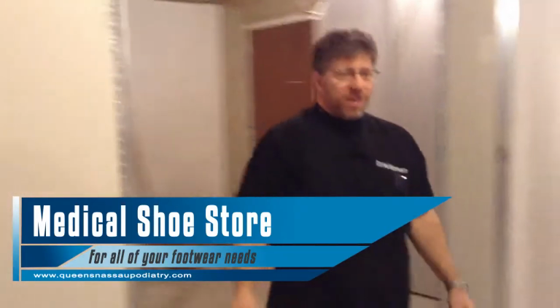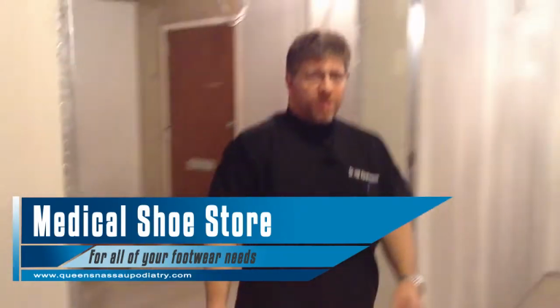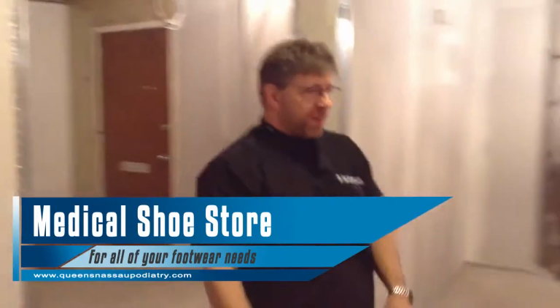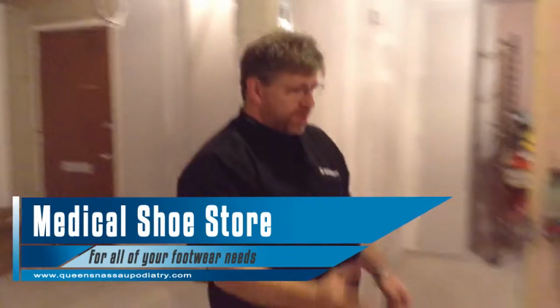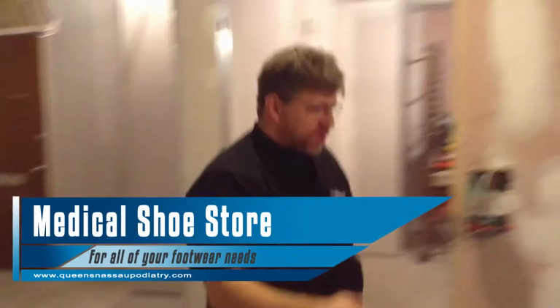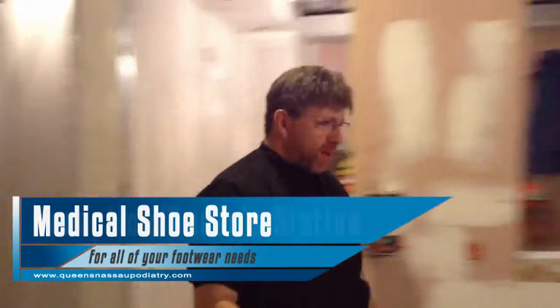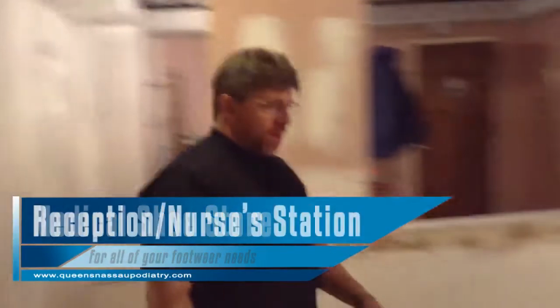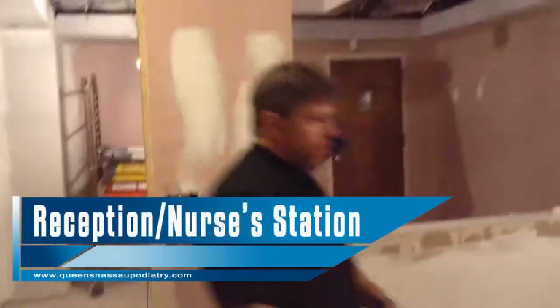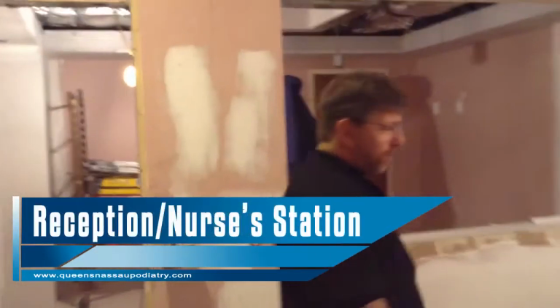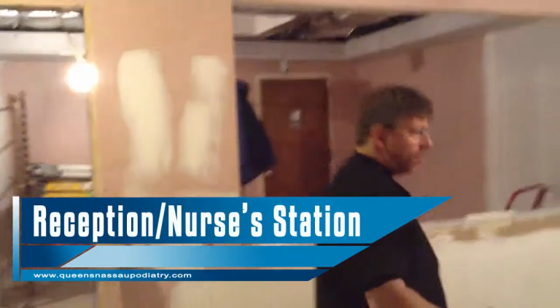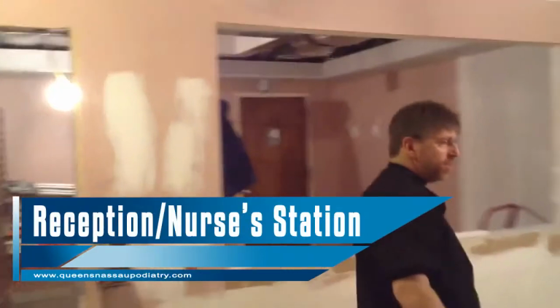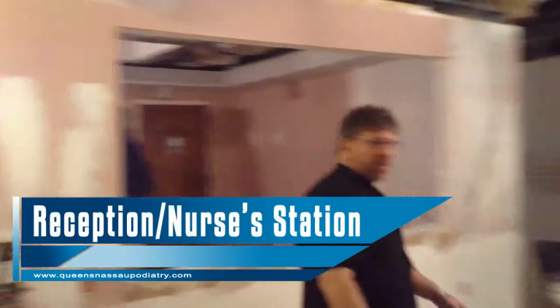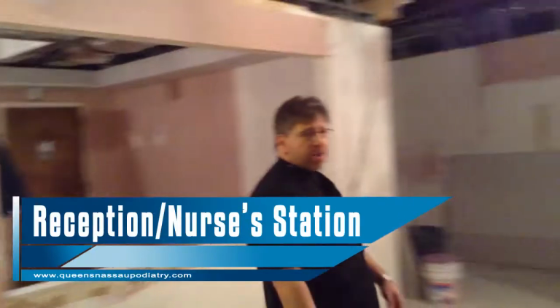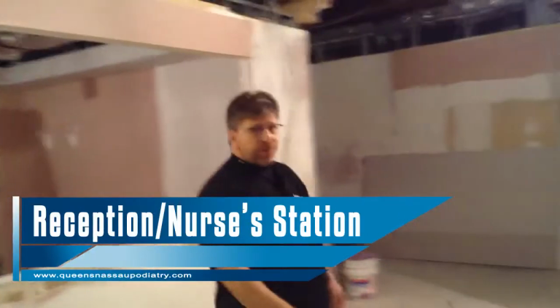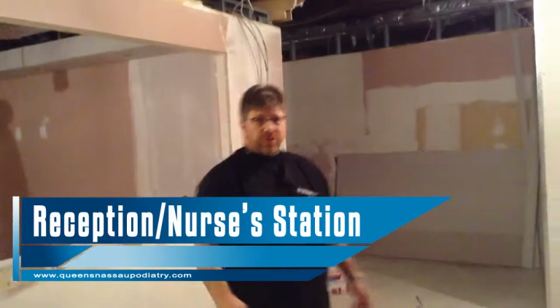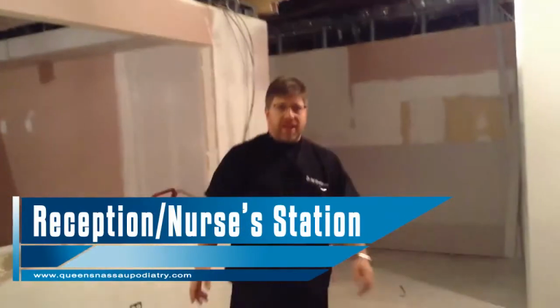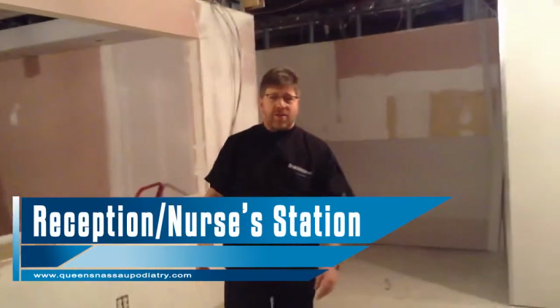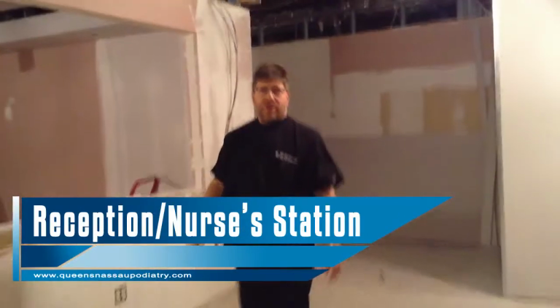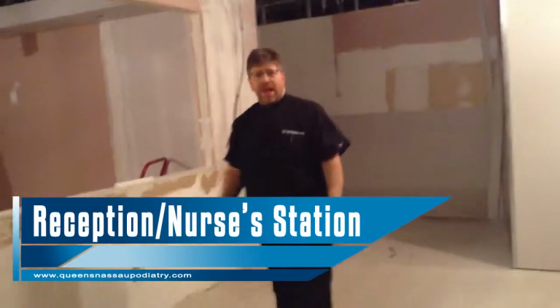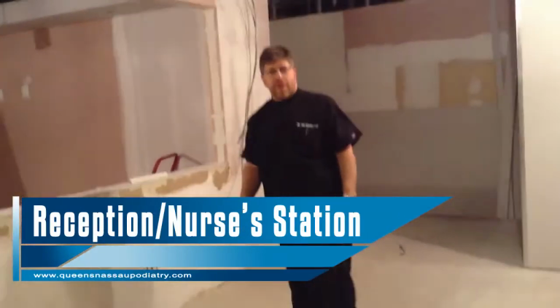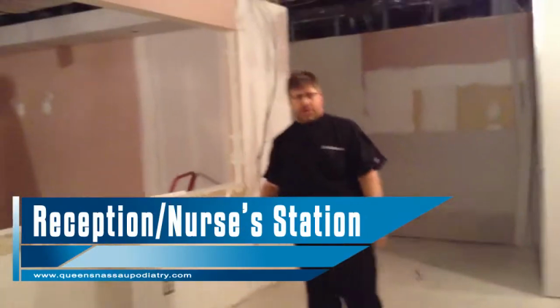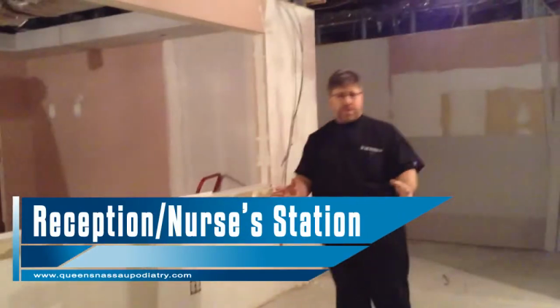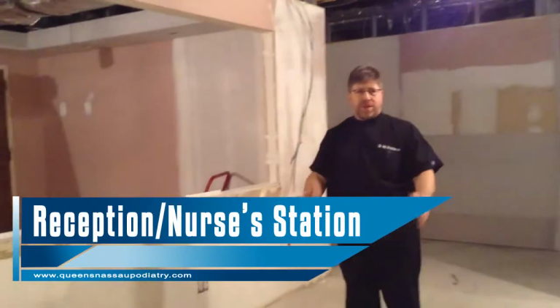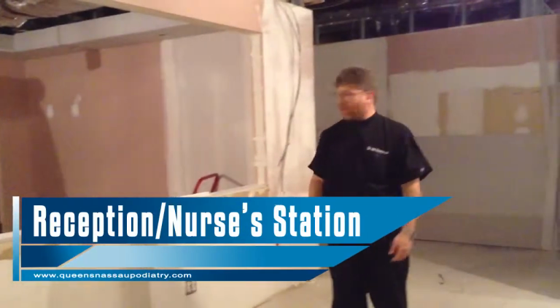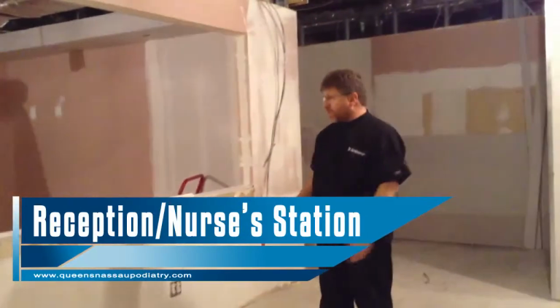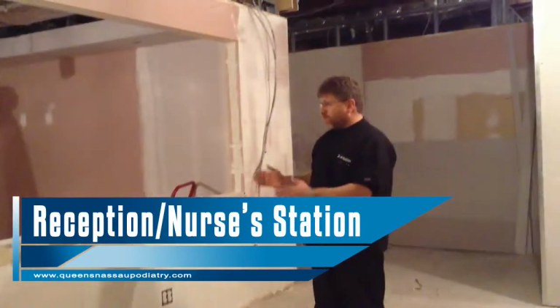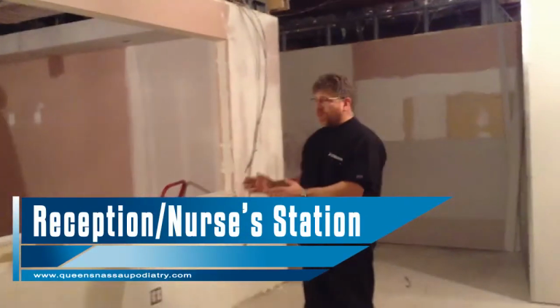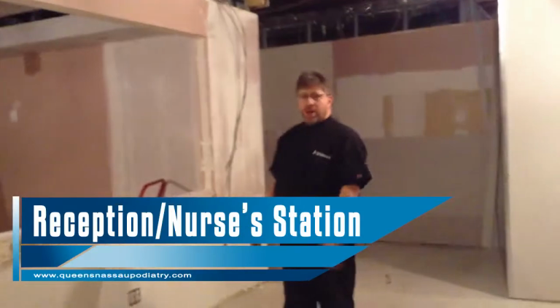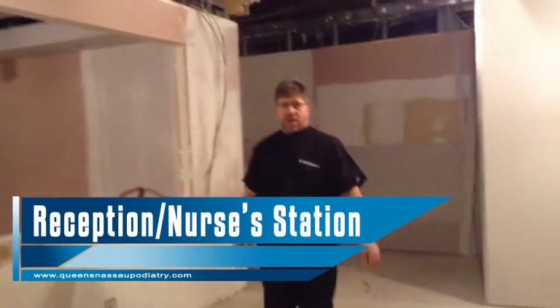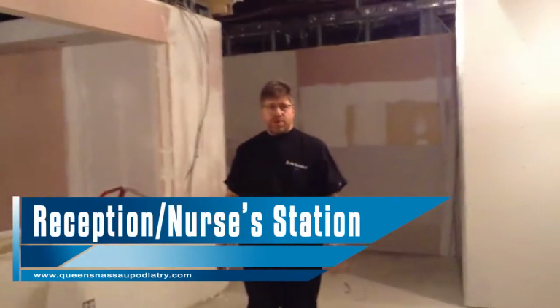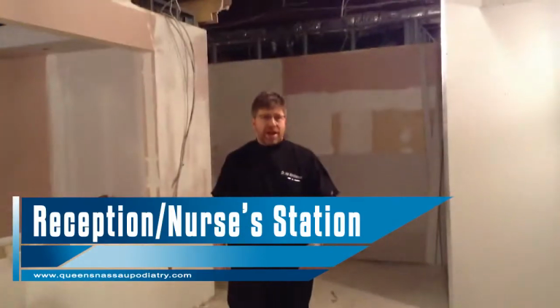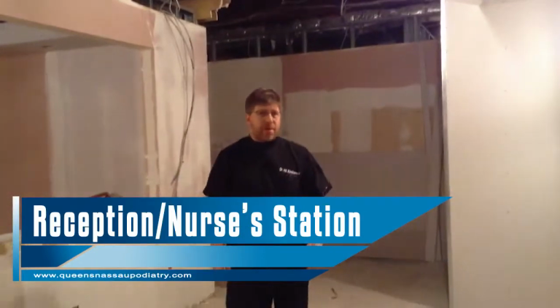Over here is going to be the reception area nurses station. So our nurses and our staff members are going to be seated here to greet you at the window and to help you check out.